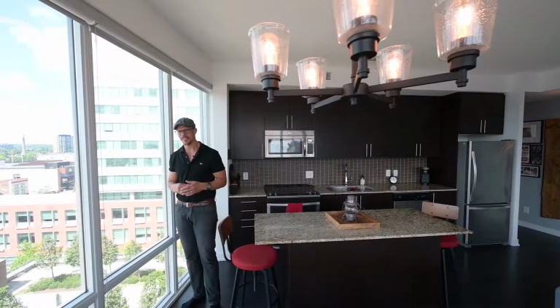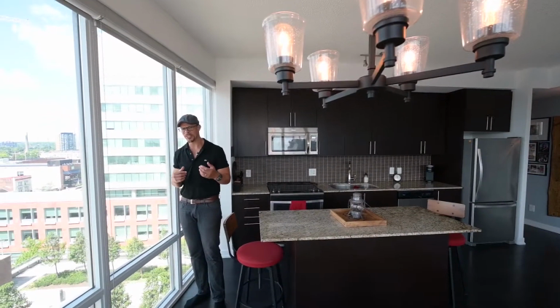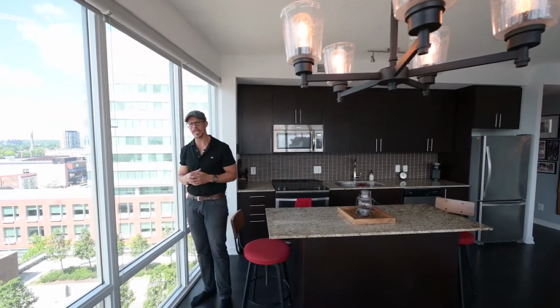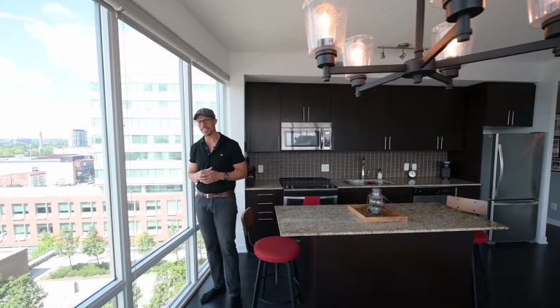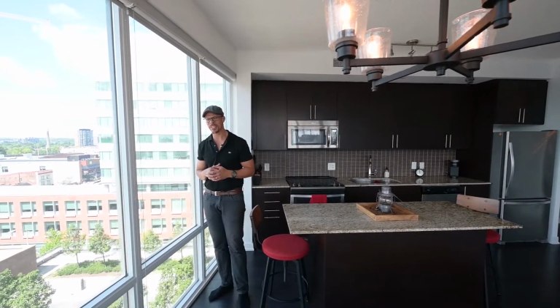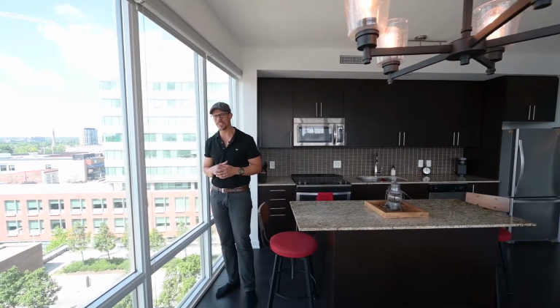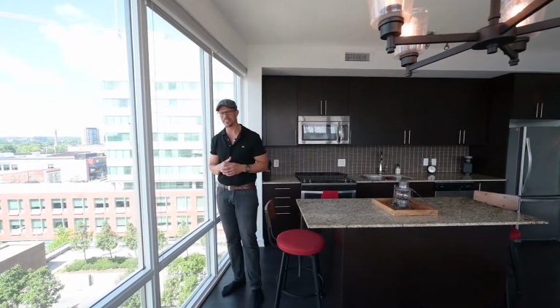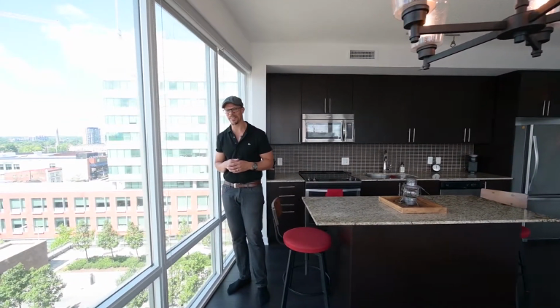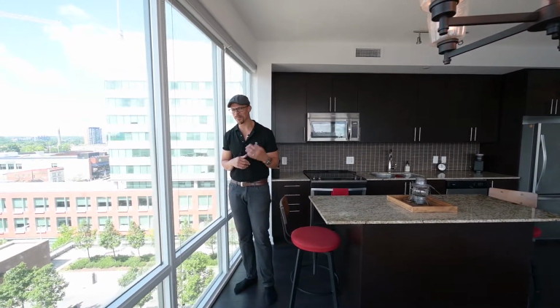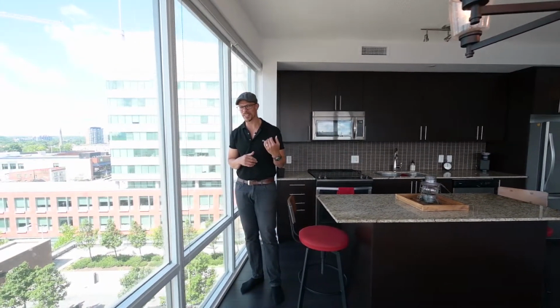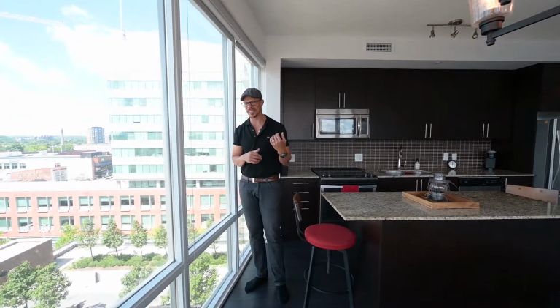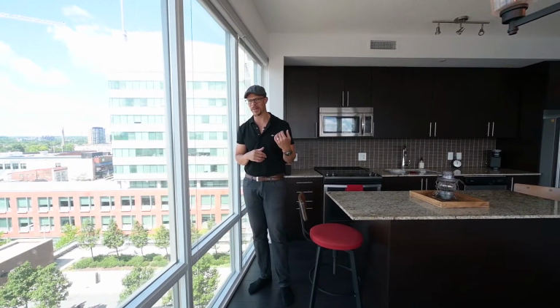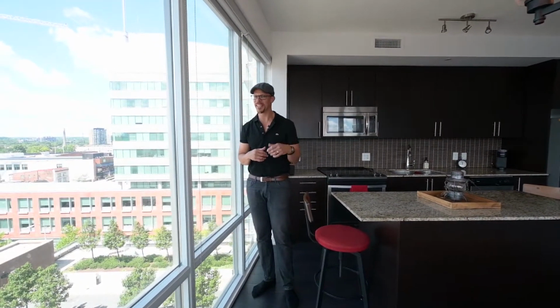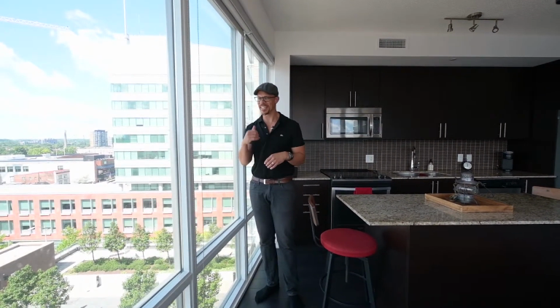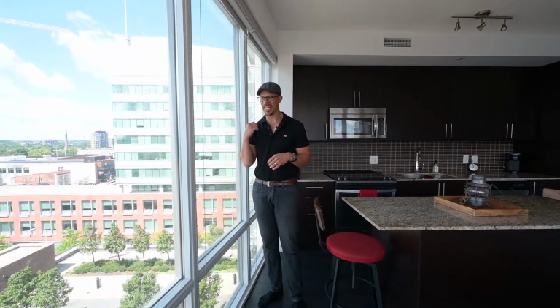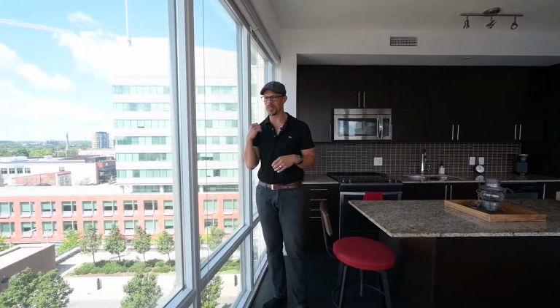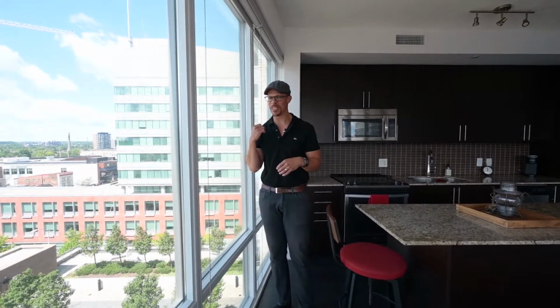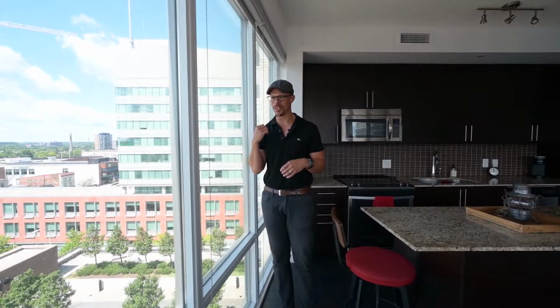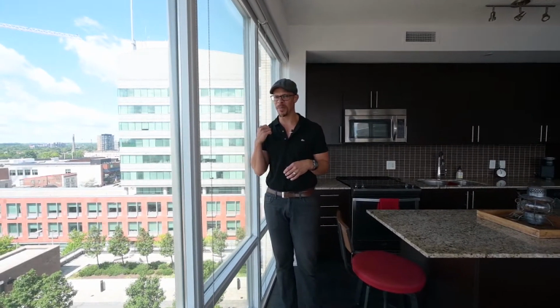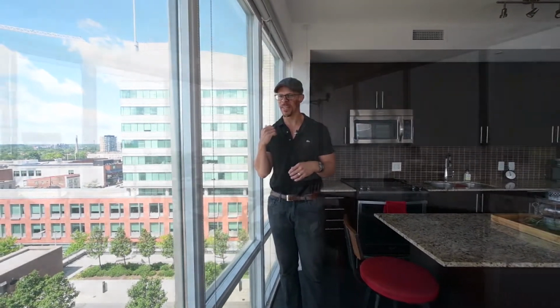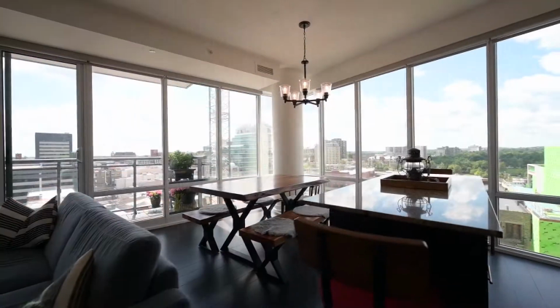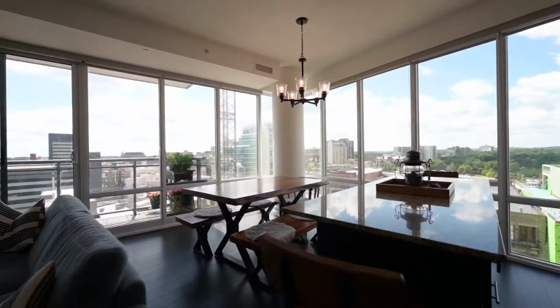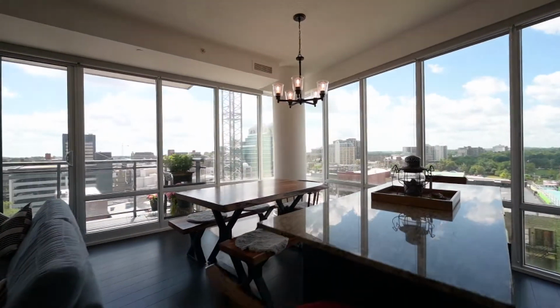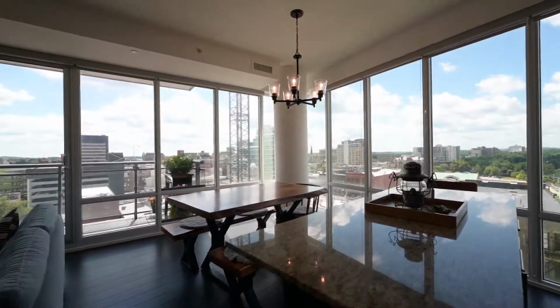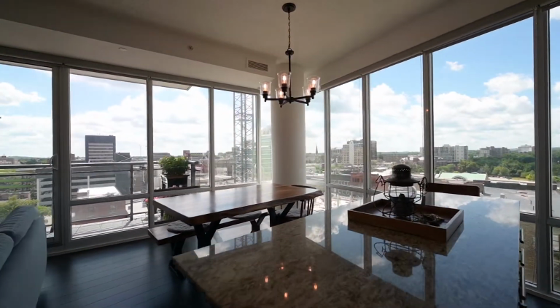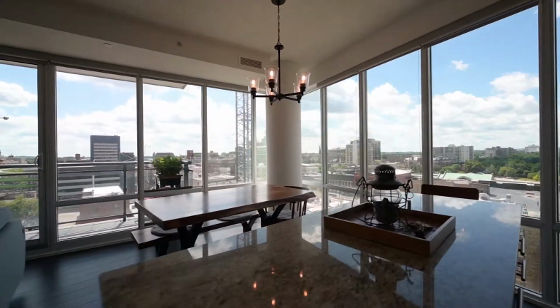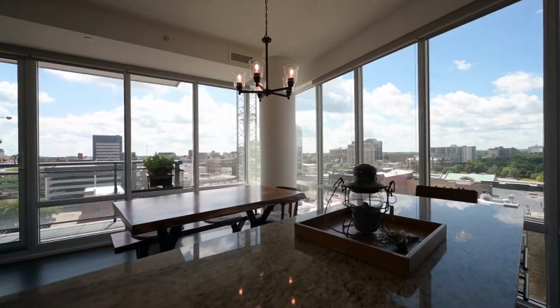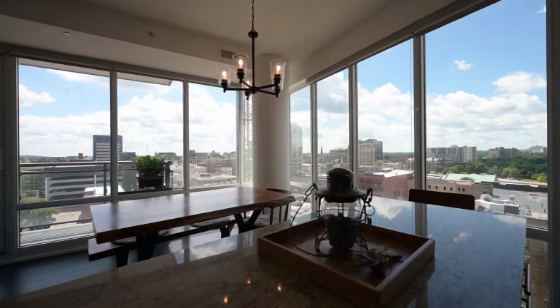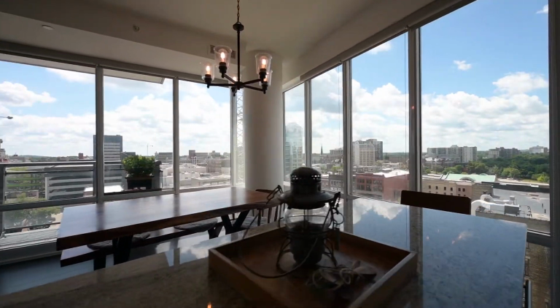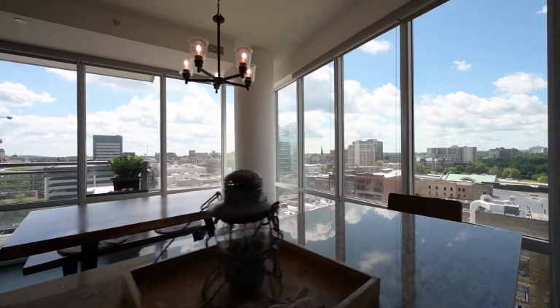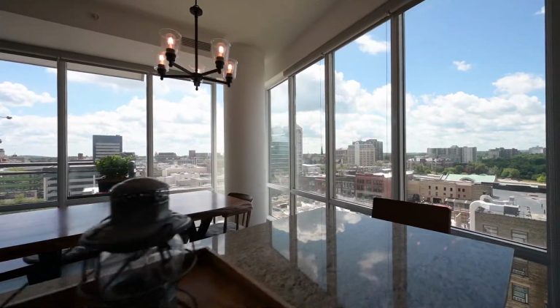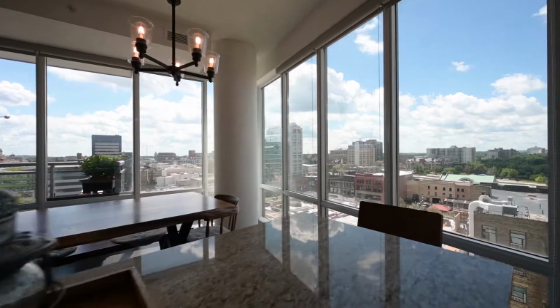This is your downtown Kitchener lifestyle, and if you work at City Hall, you can't have much of an easier commute. And if you want a nice view of green space, look on out to Victoria Park.